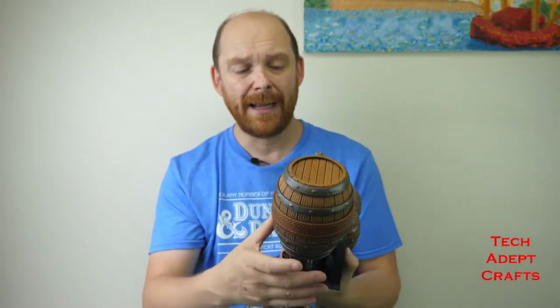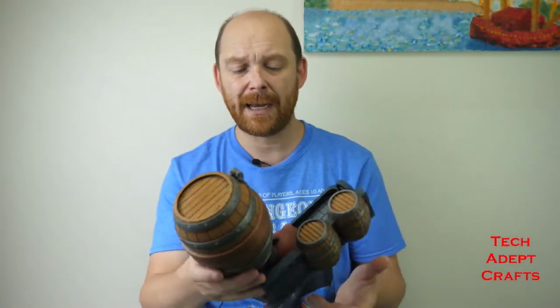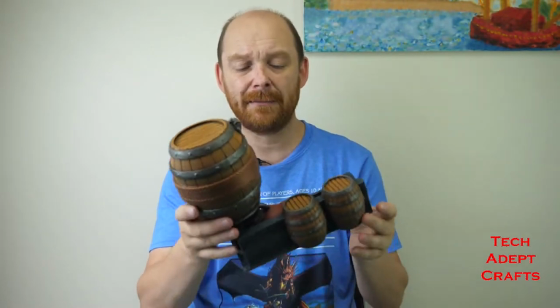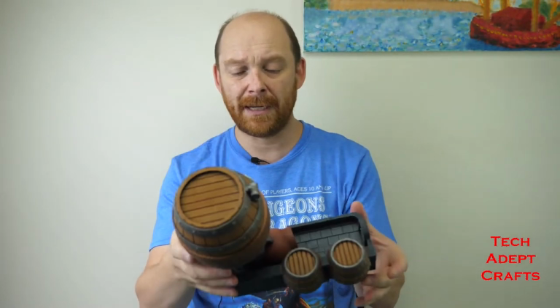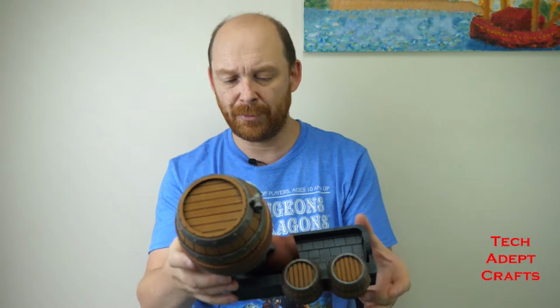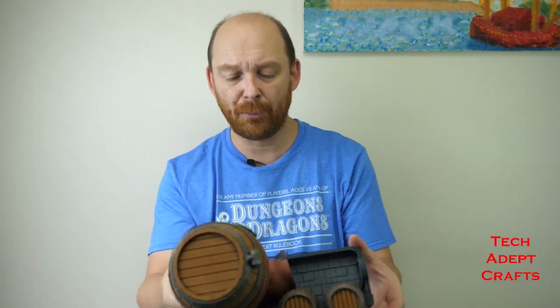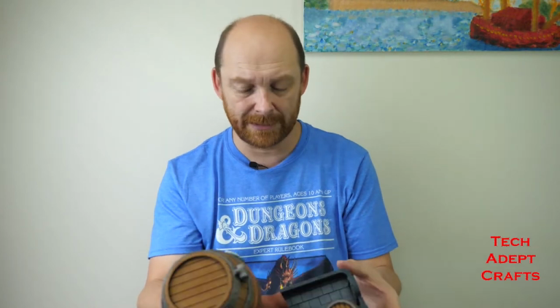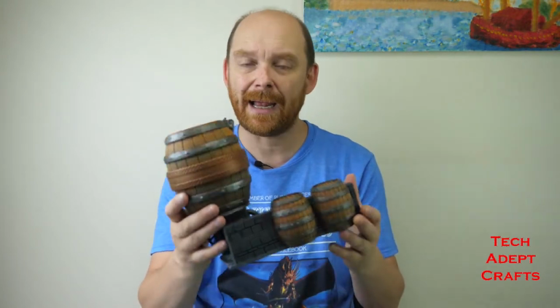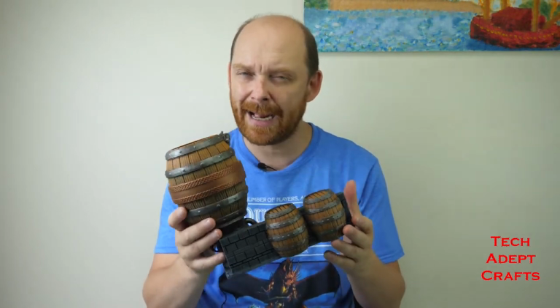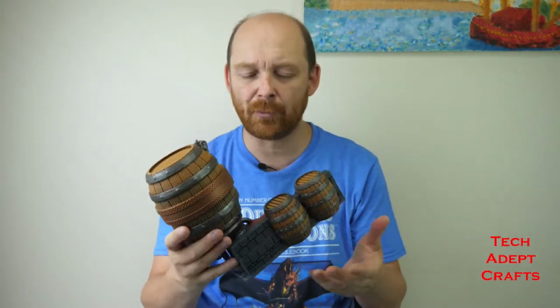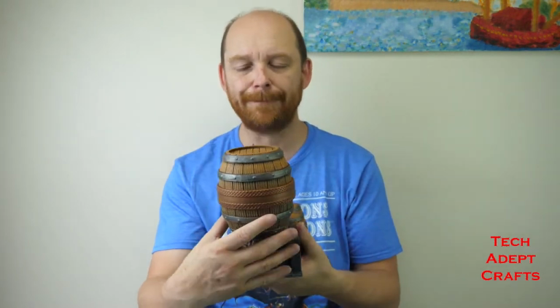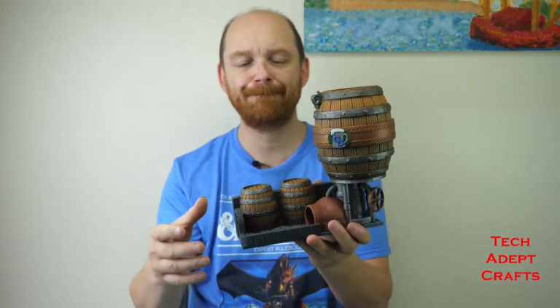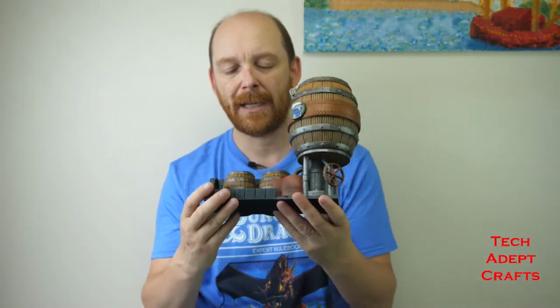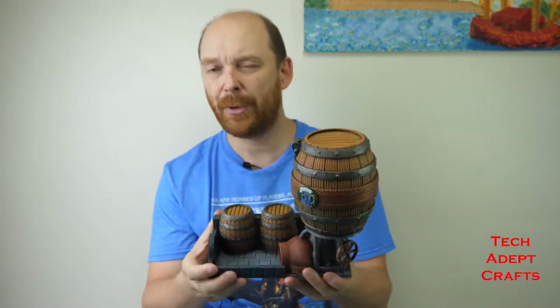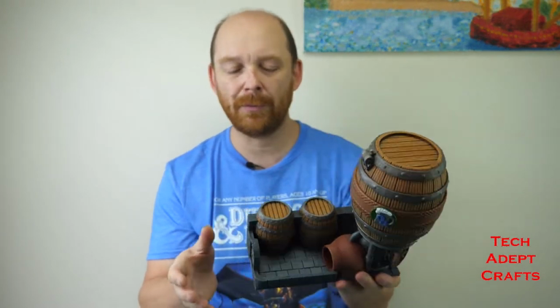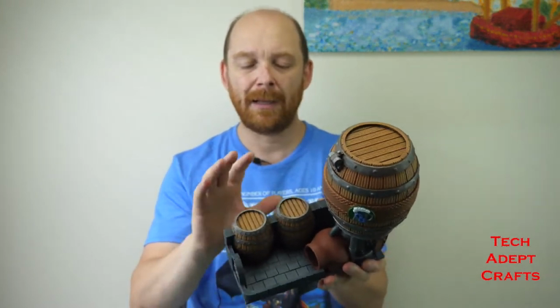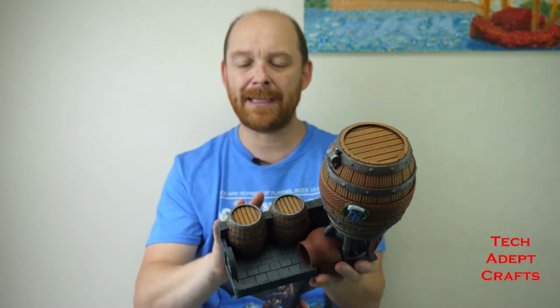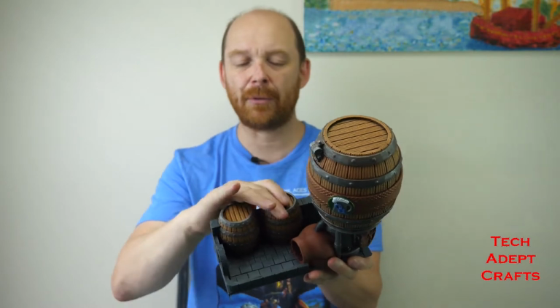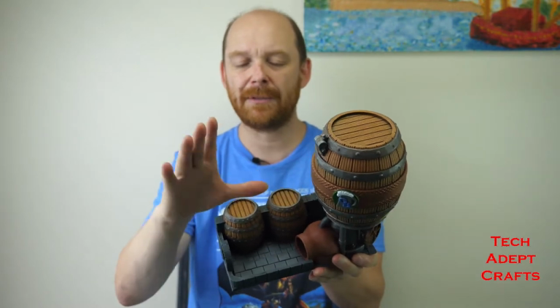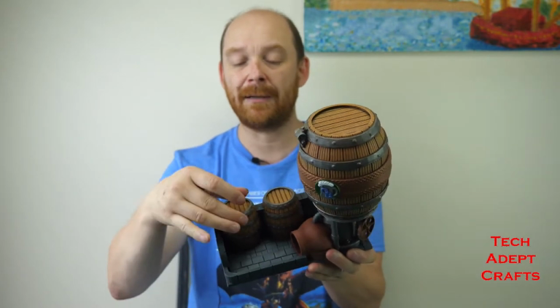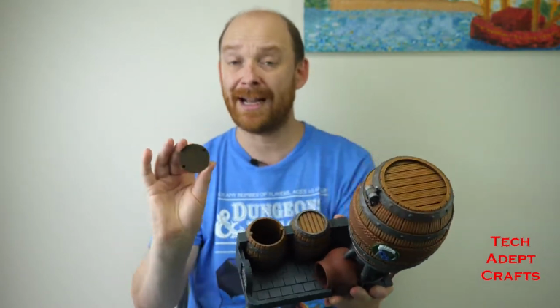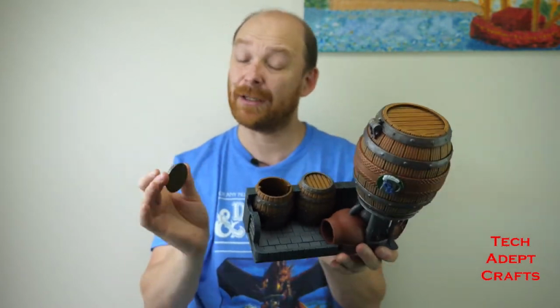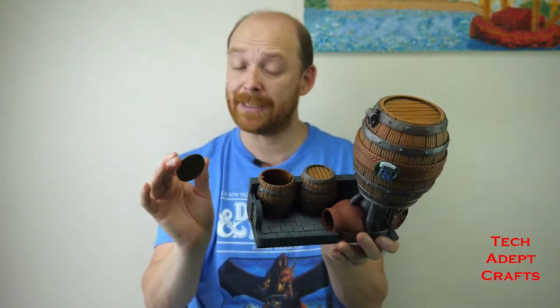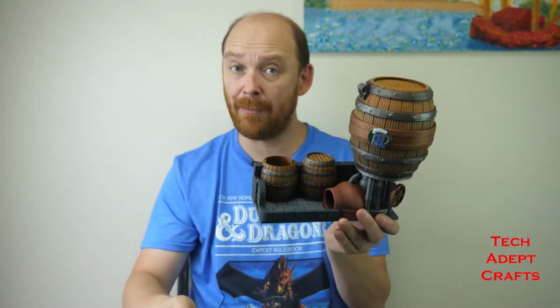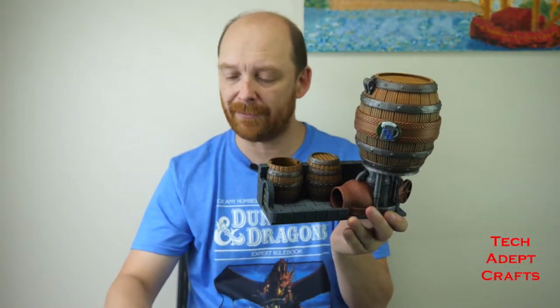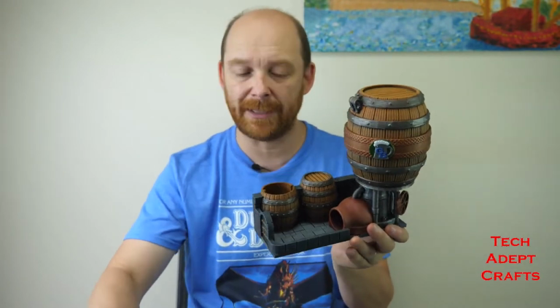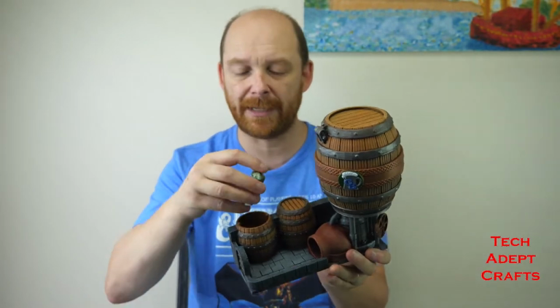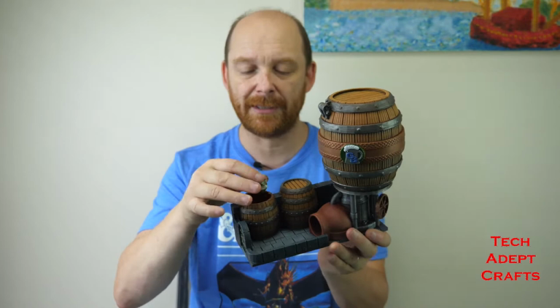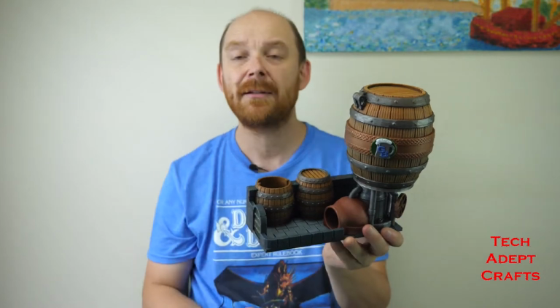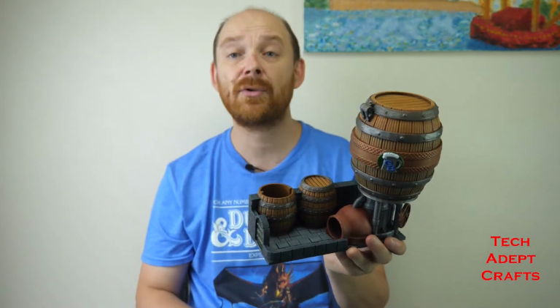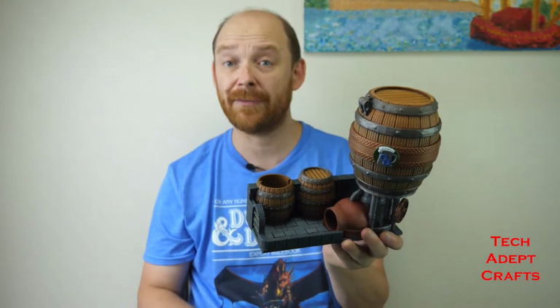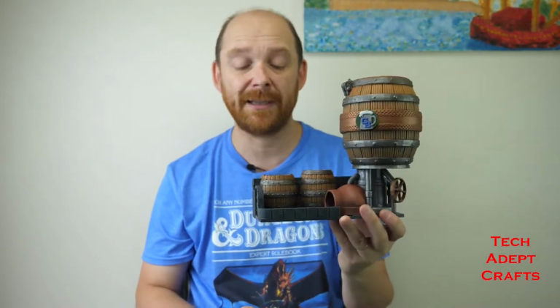It is a beautiful print. How does it roll? Pretty cool! These barrels — you can actually glue the lids down. I'm leaving mine free so I can store a set of dice in there.